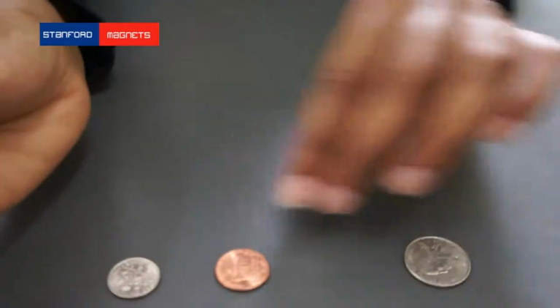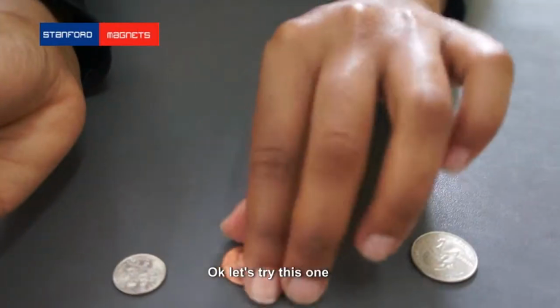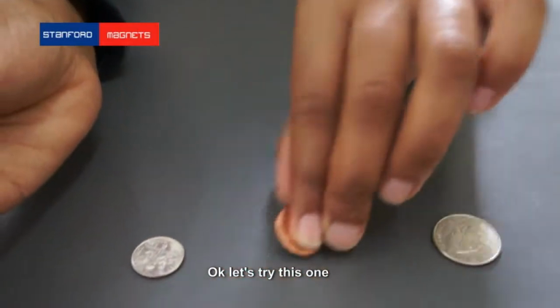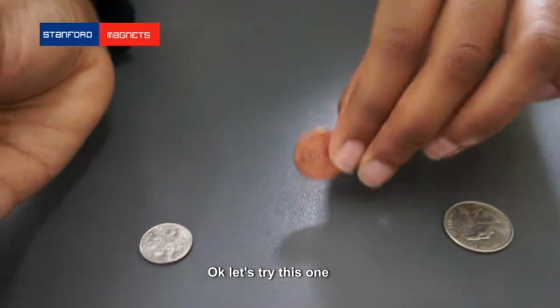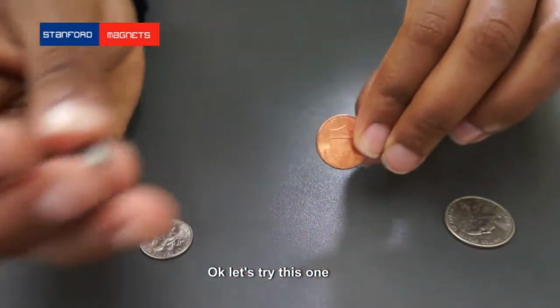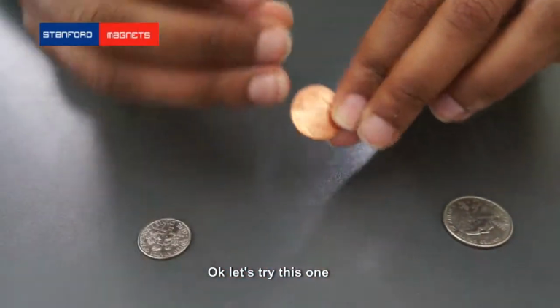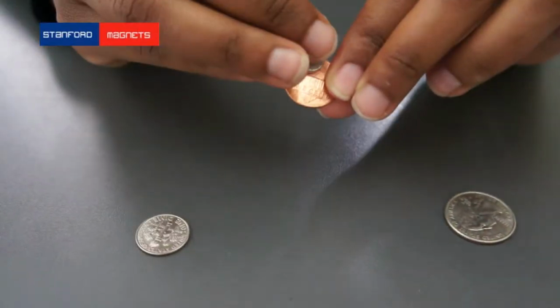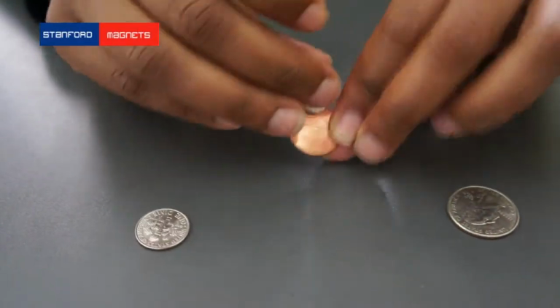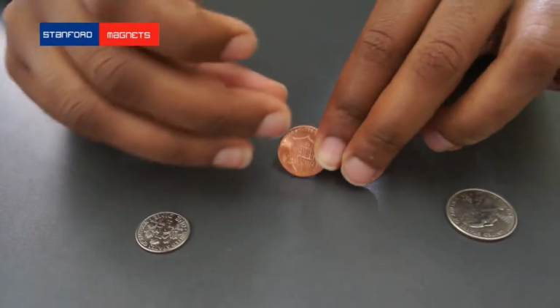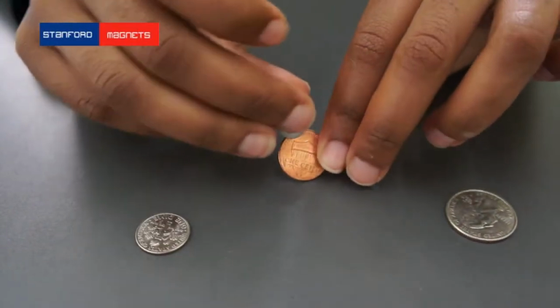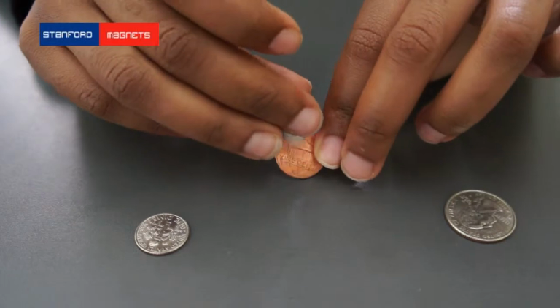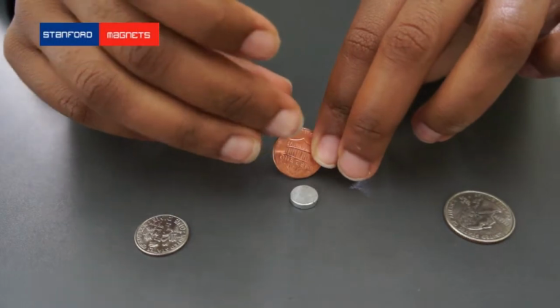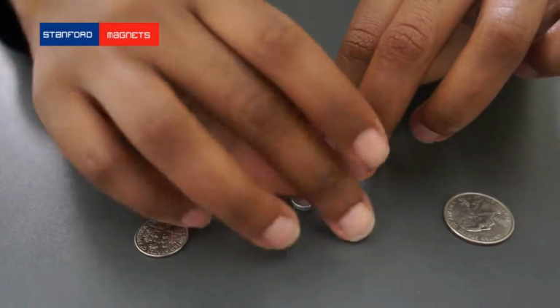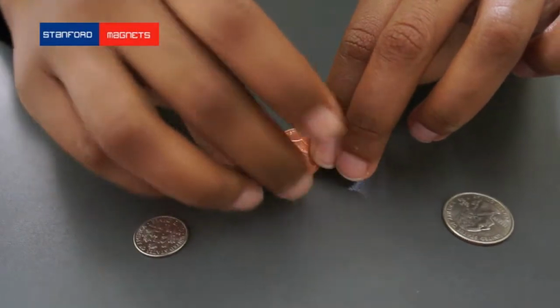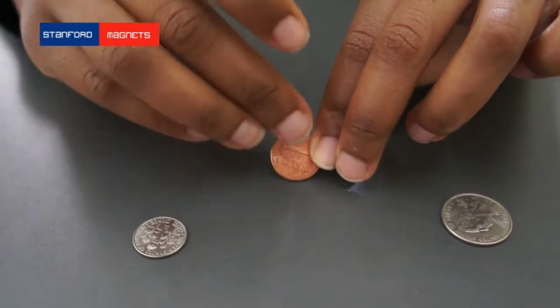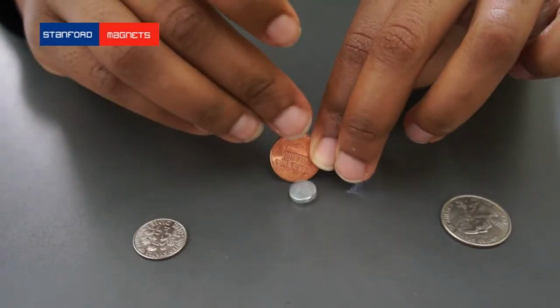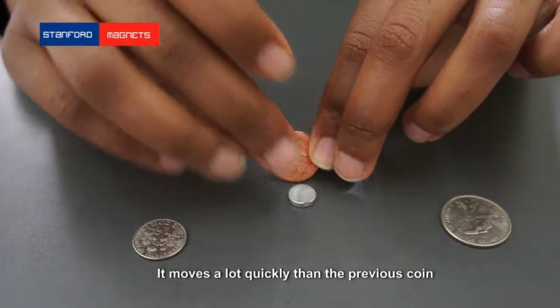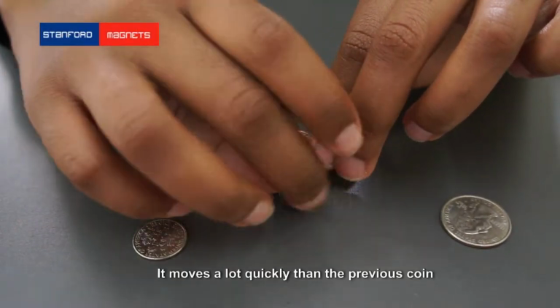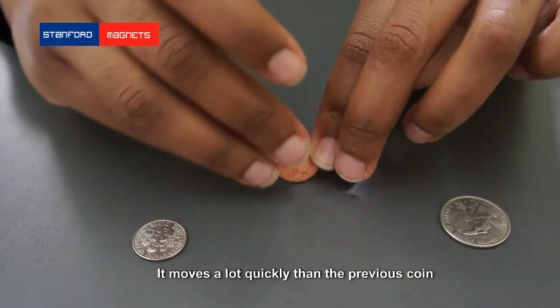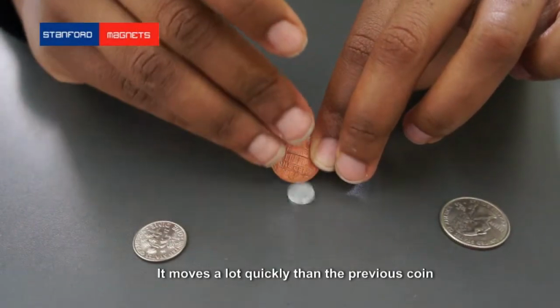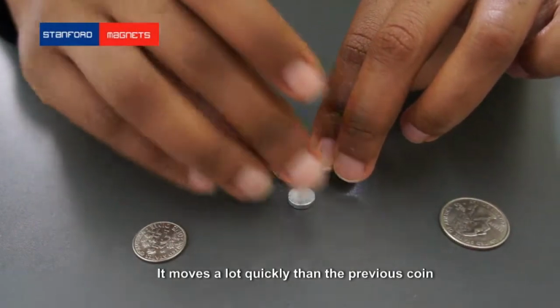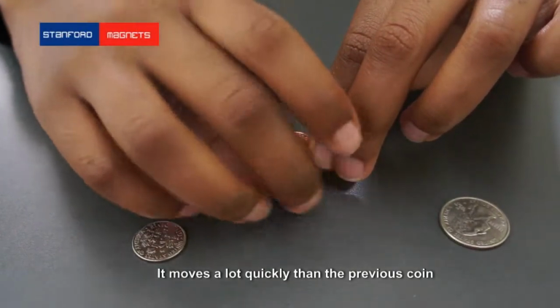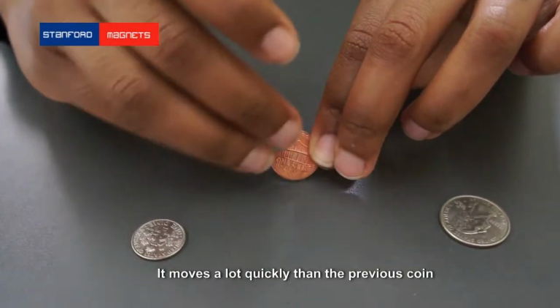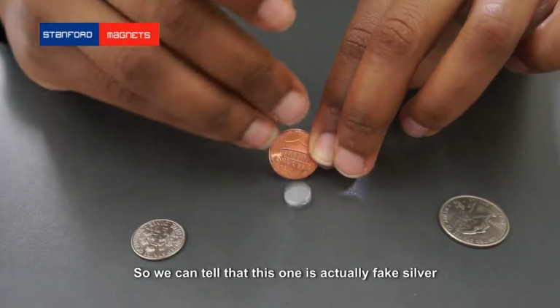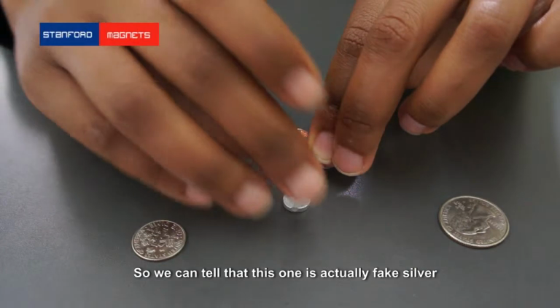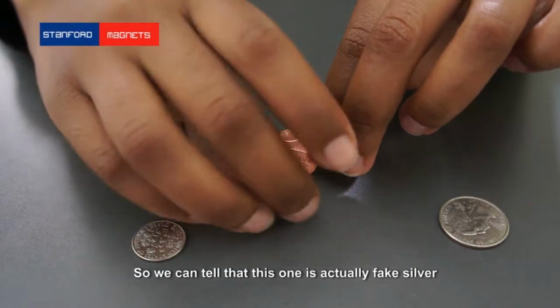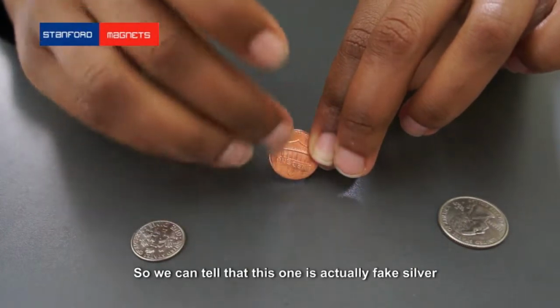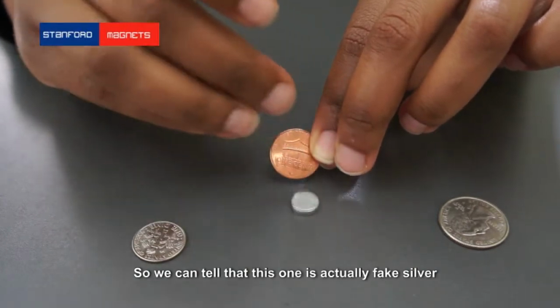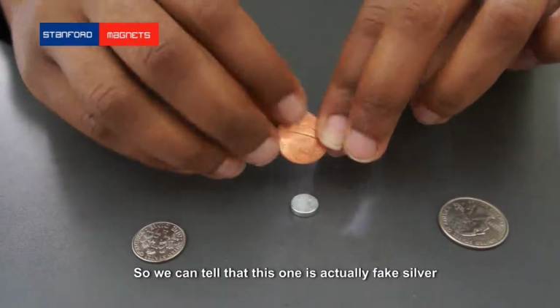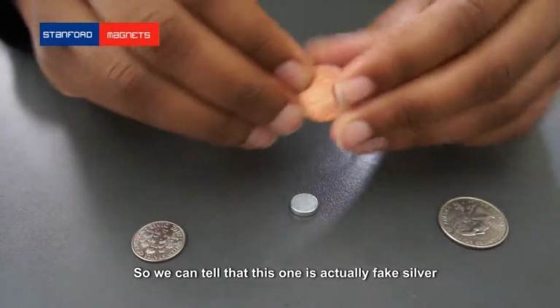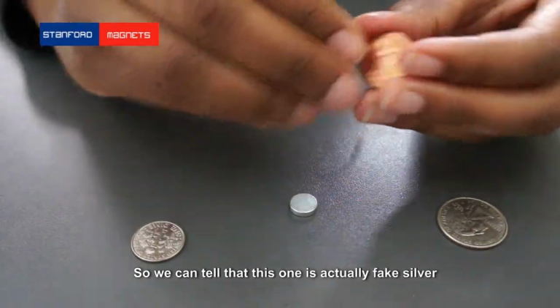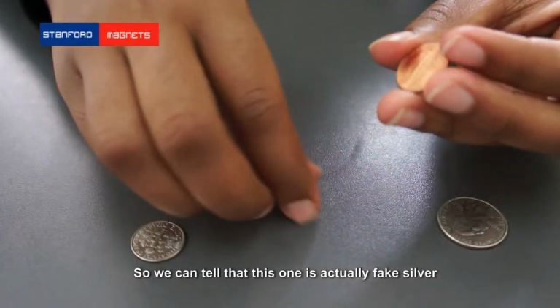Okay, so let's give it a go with this one. It moves a lot quicker than the previous coin, so we can tell that this one is actually fake silver.